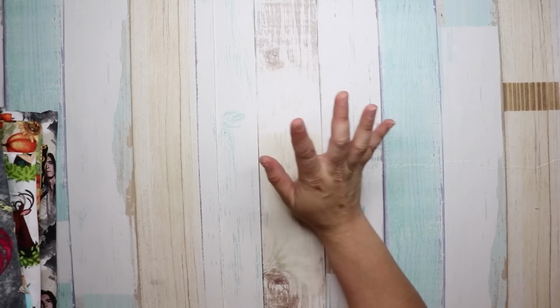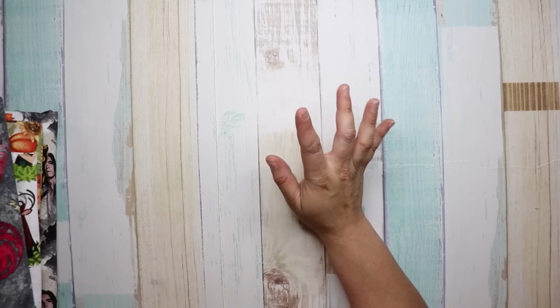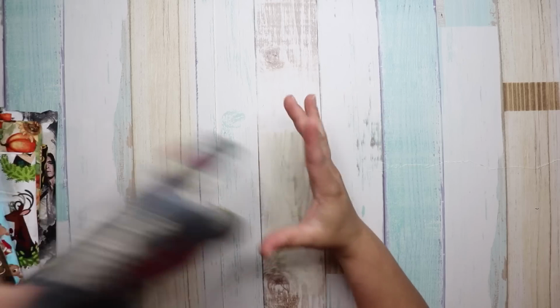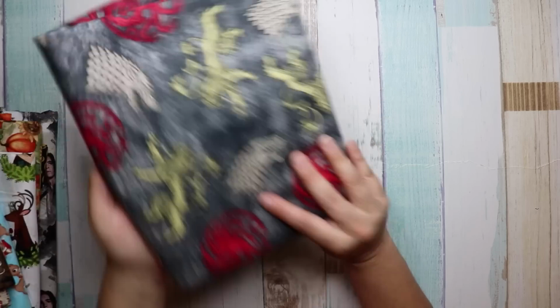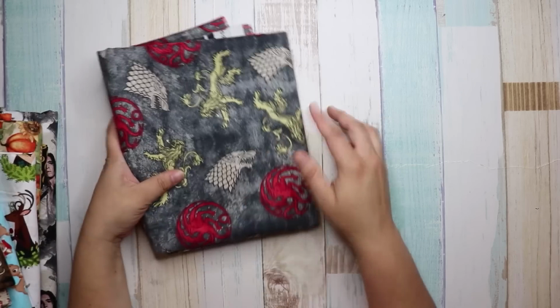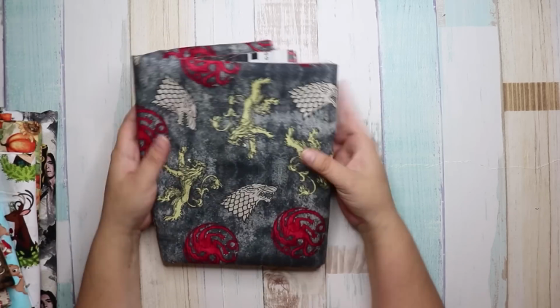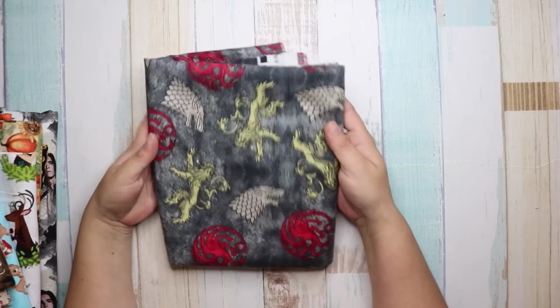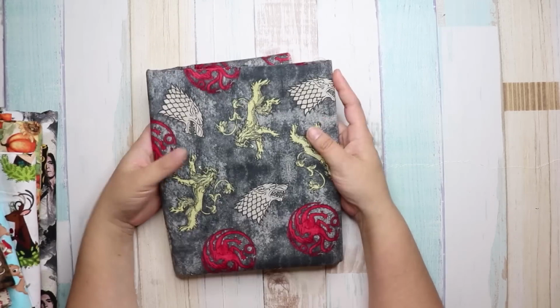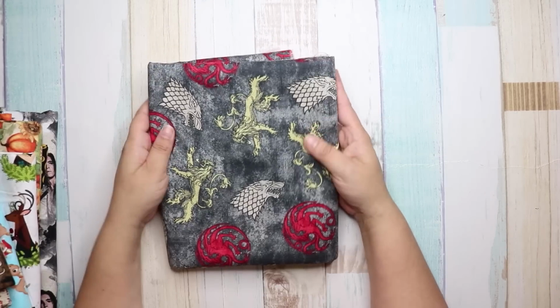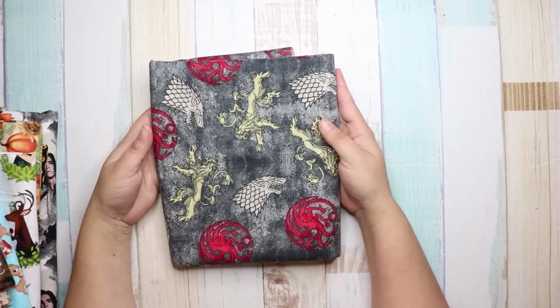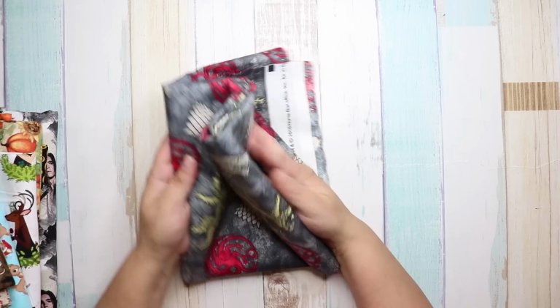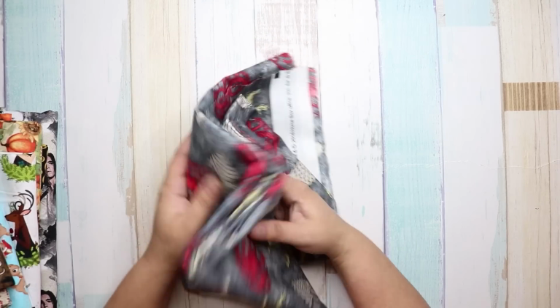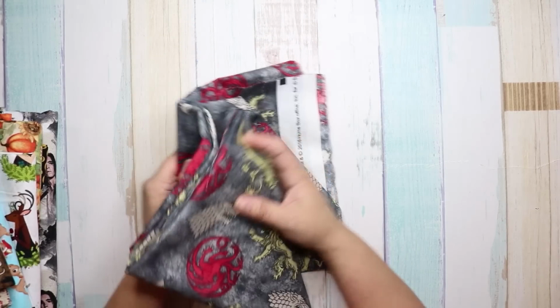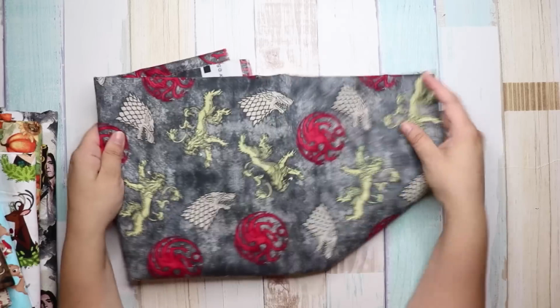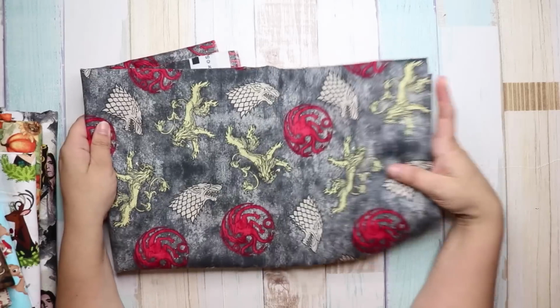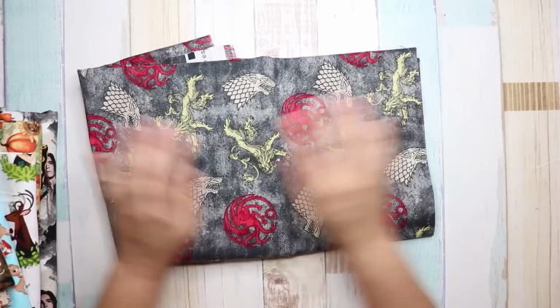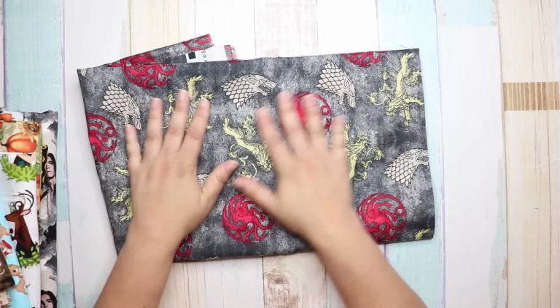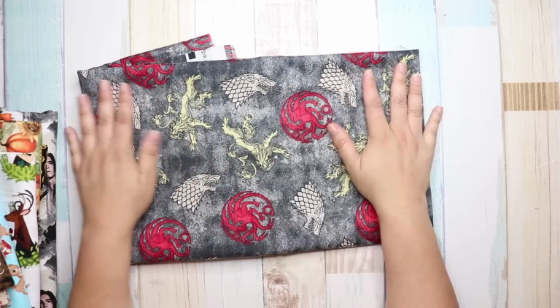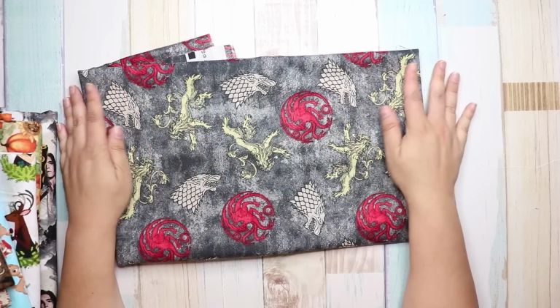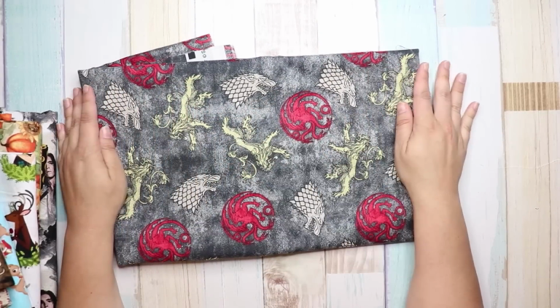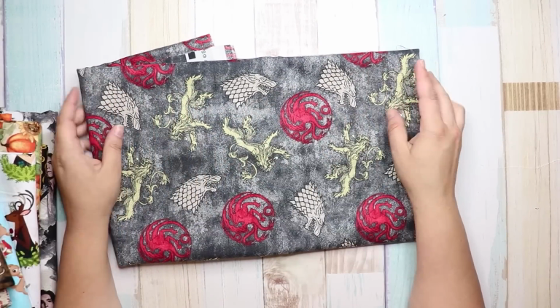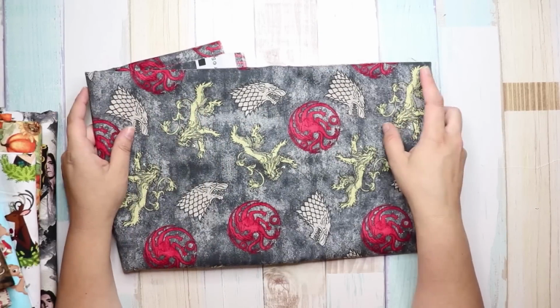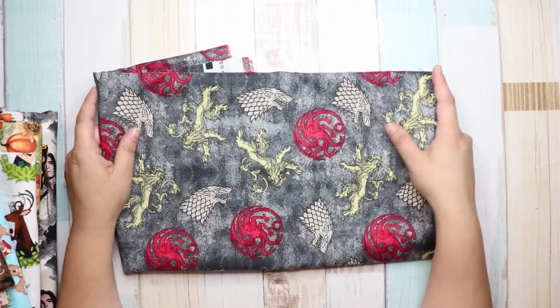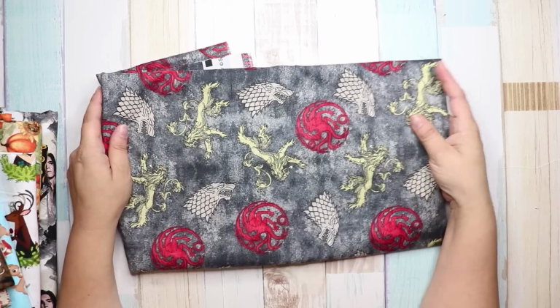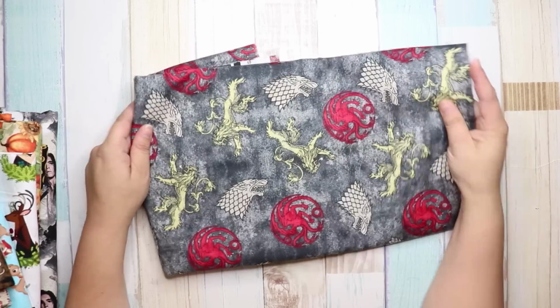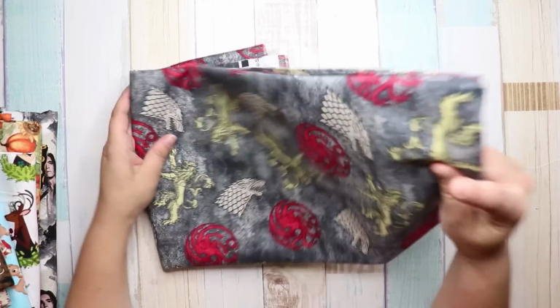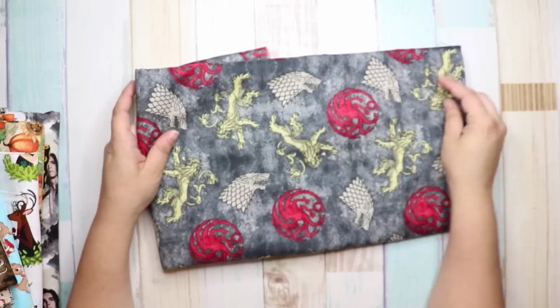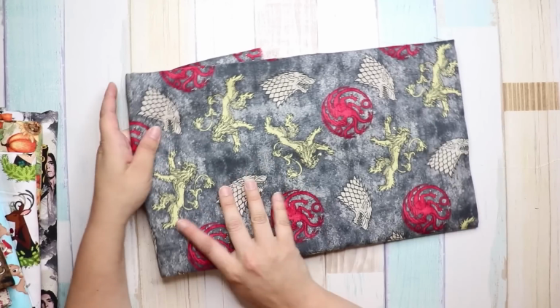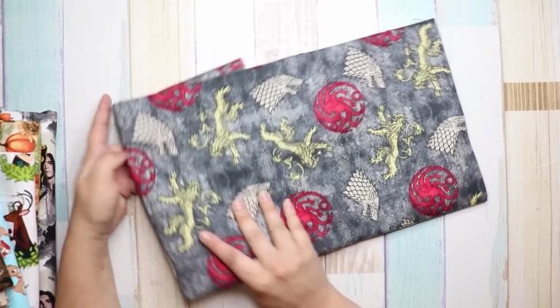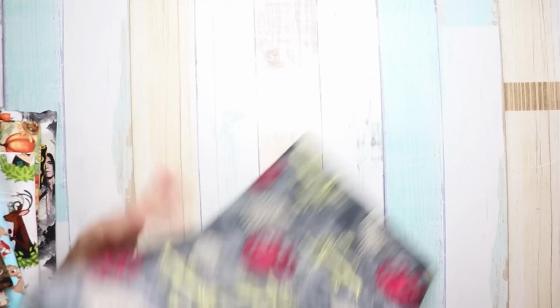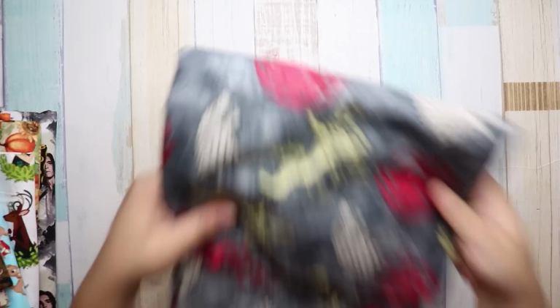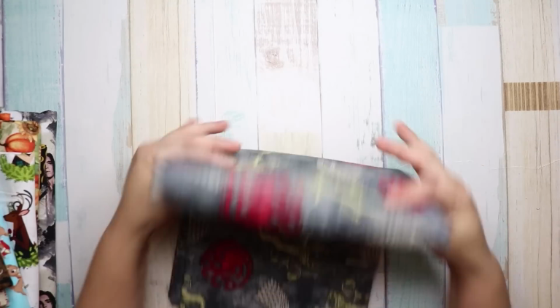I bought this fabric and it's Game of Thrones — how cute is this! I want to do a Game of Thrones journal. I love Game of Thrones. Anyway, that is the fabric I got from Joann's.